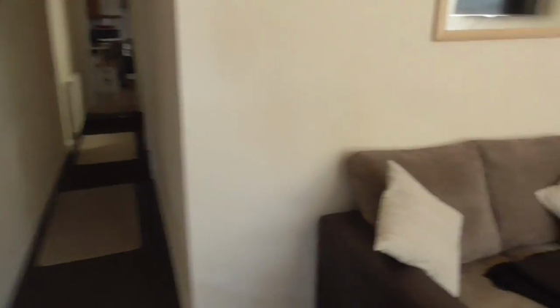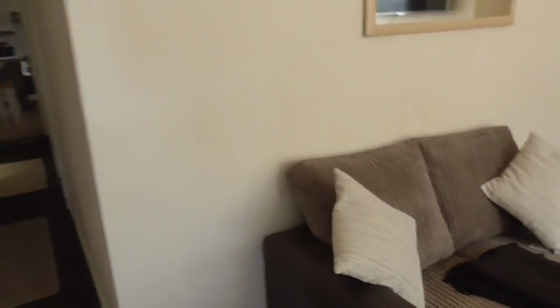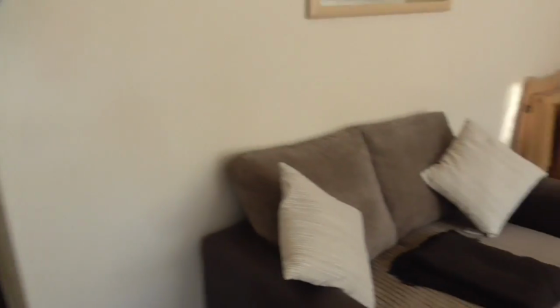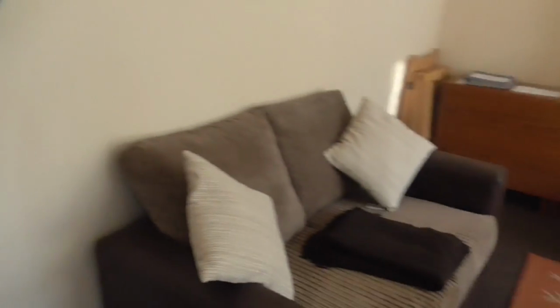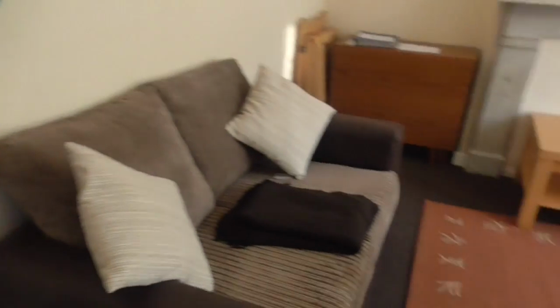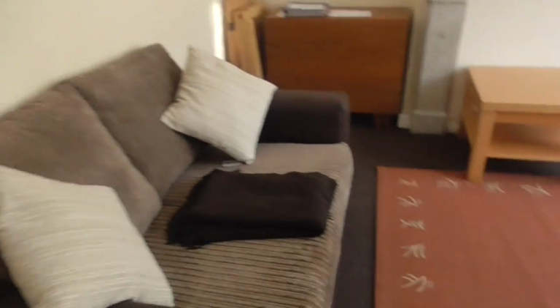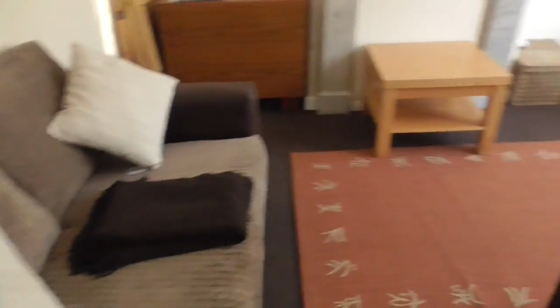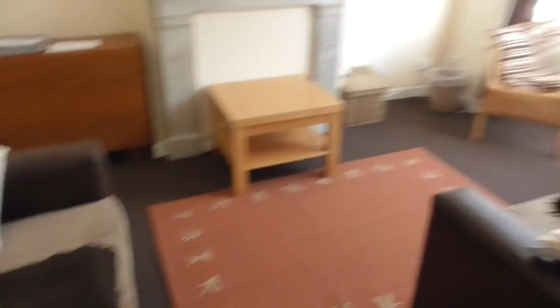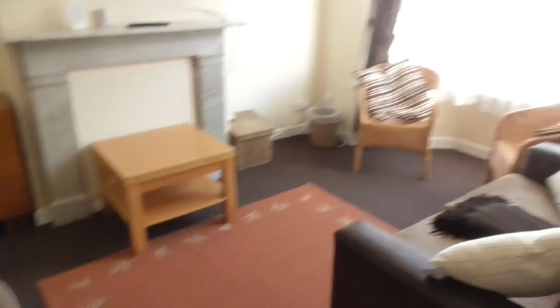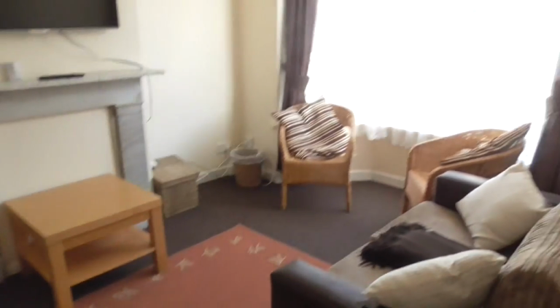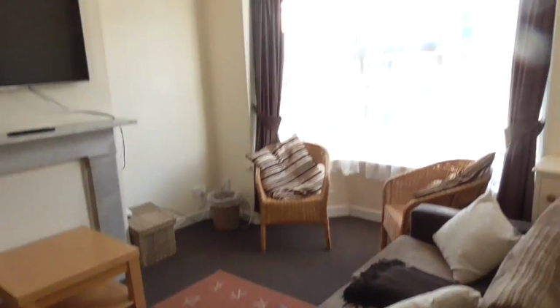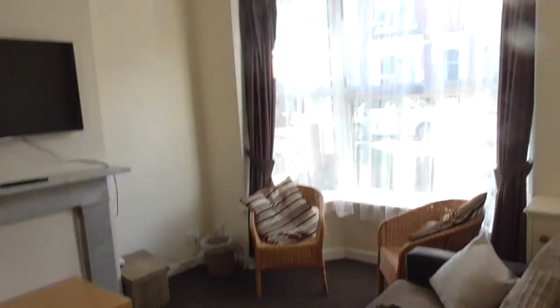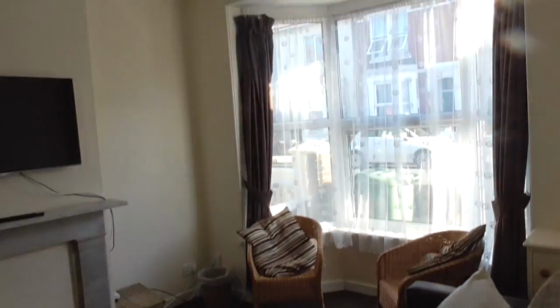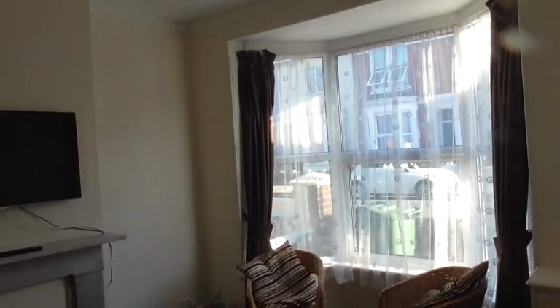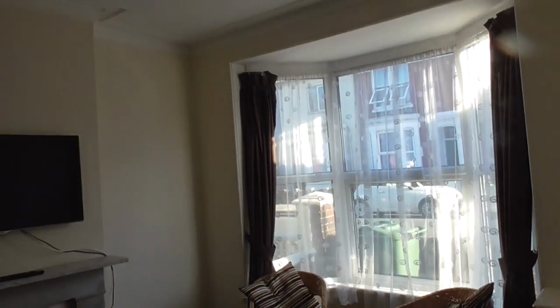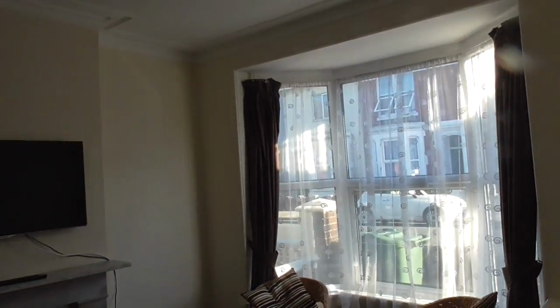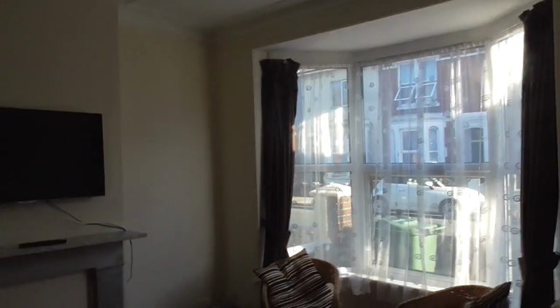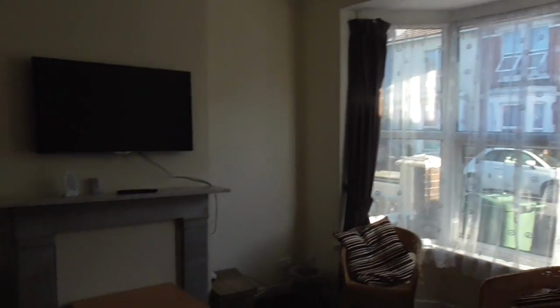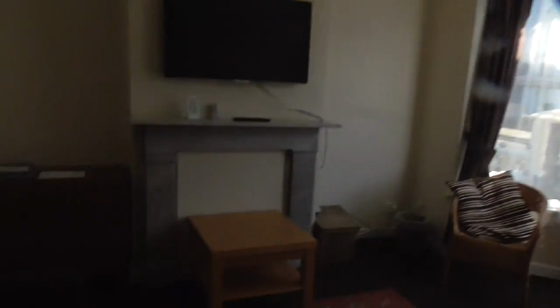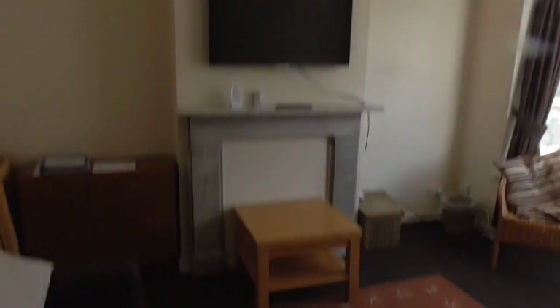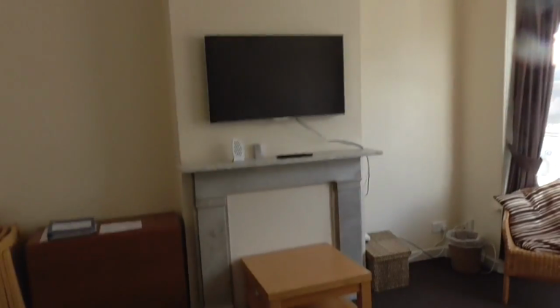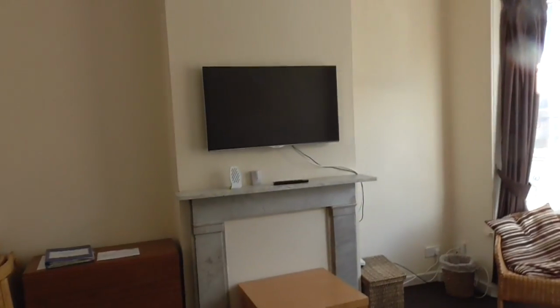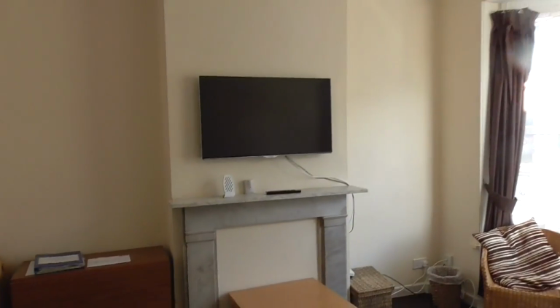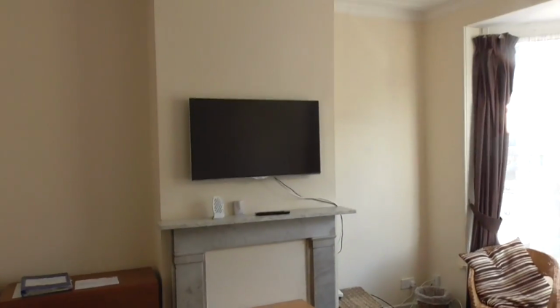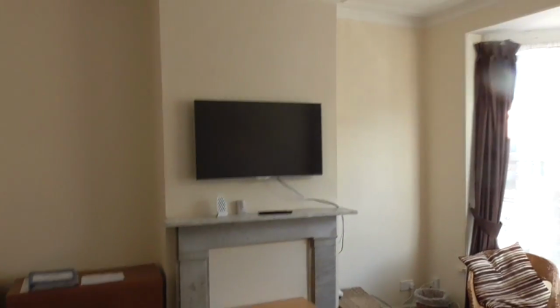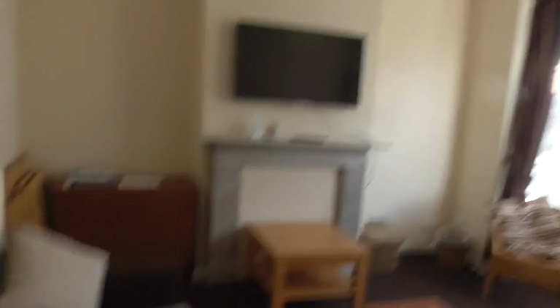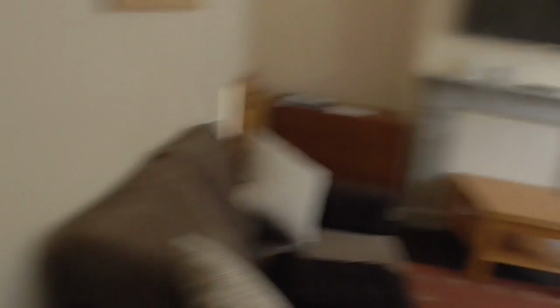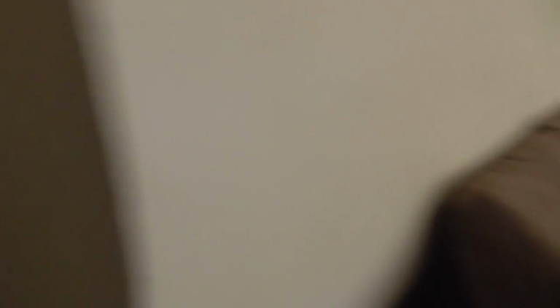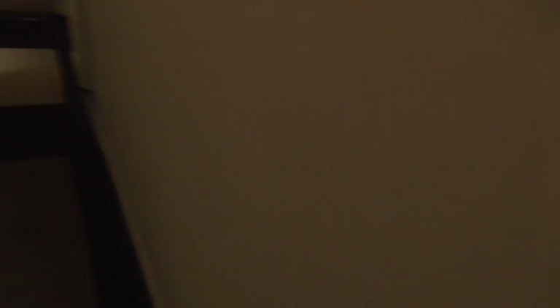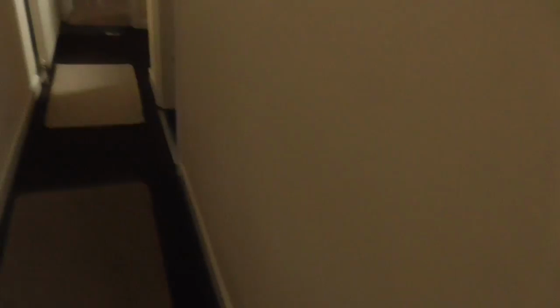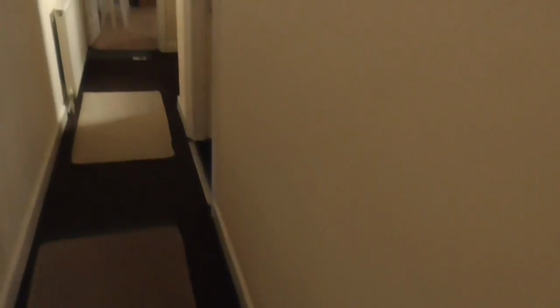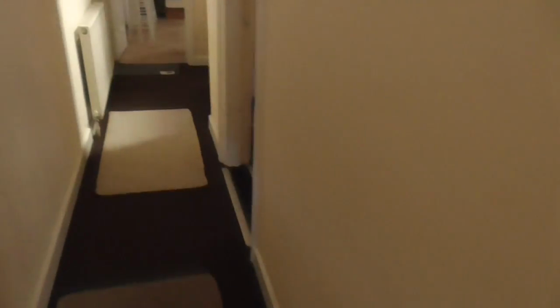Straight in, we have the lounge to the front — a lovely, nice, light room in the evening. There's a TV included by the landlord.